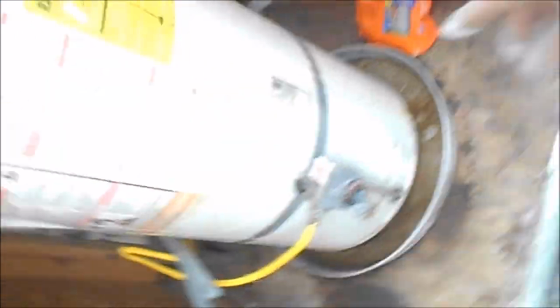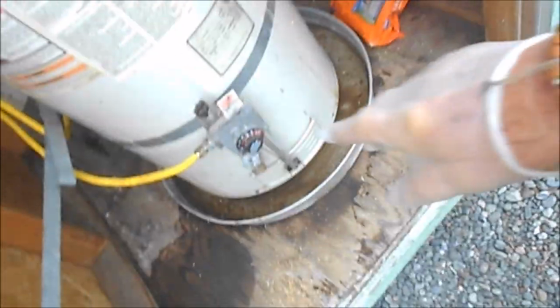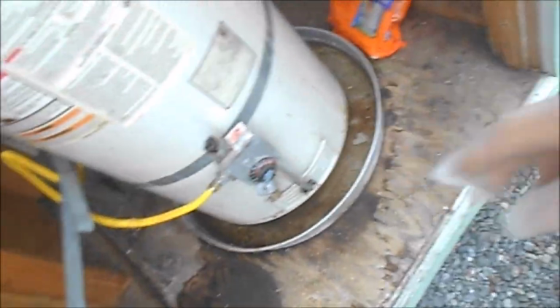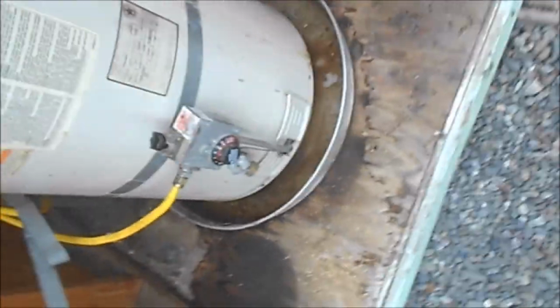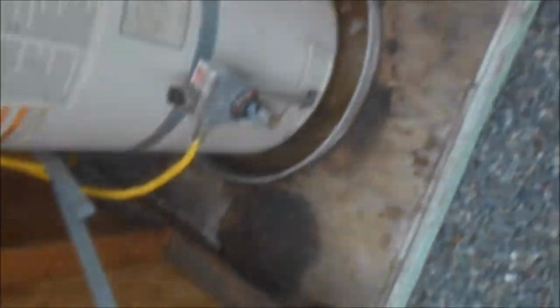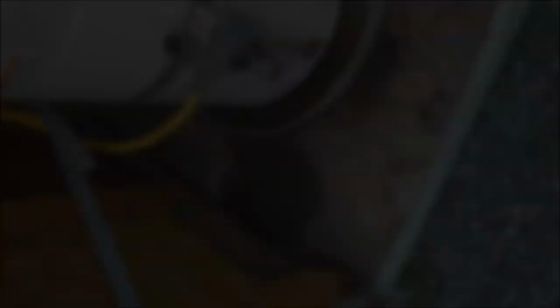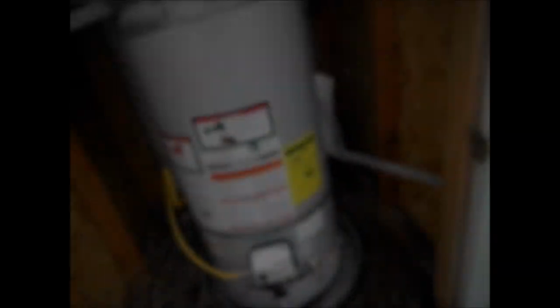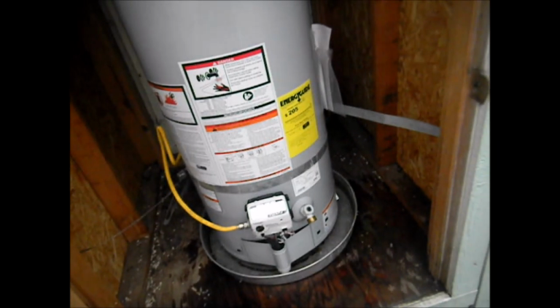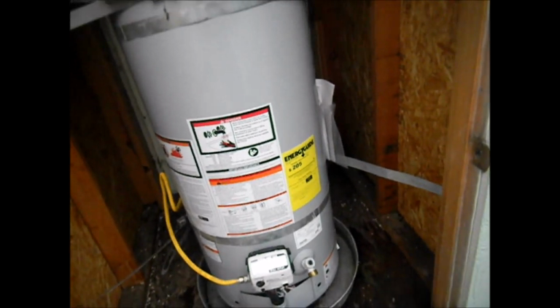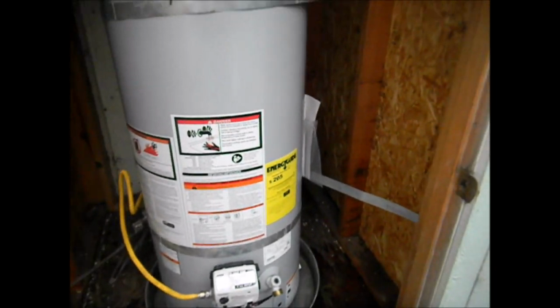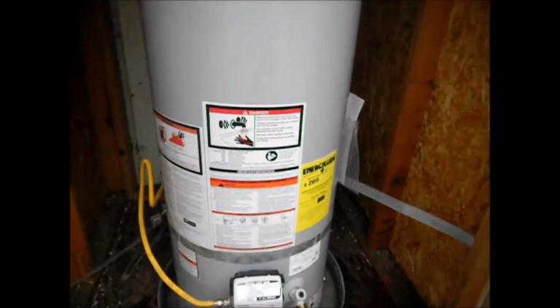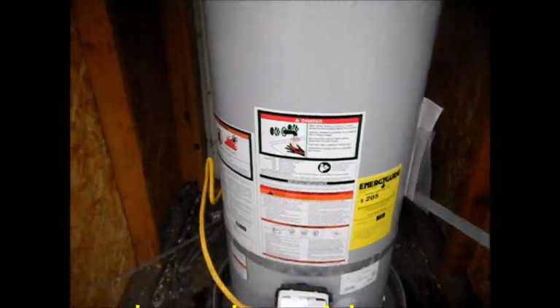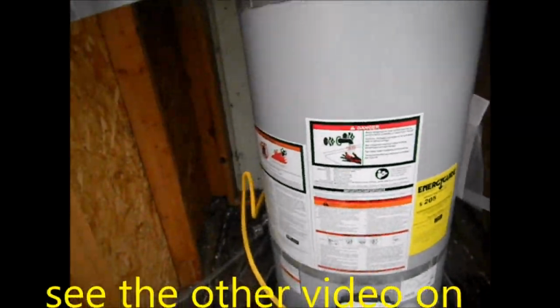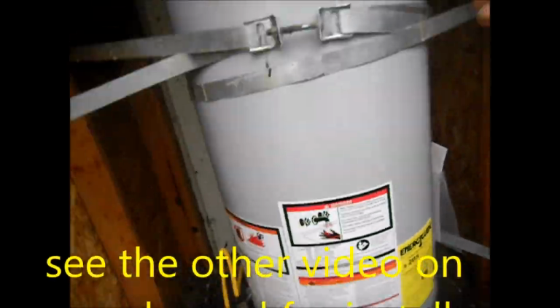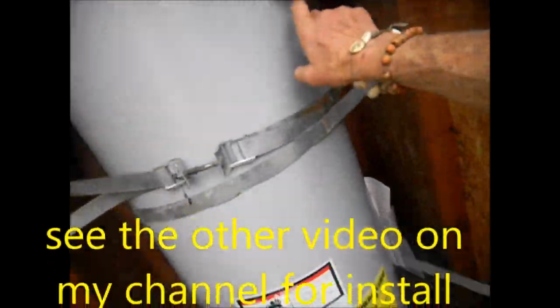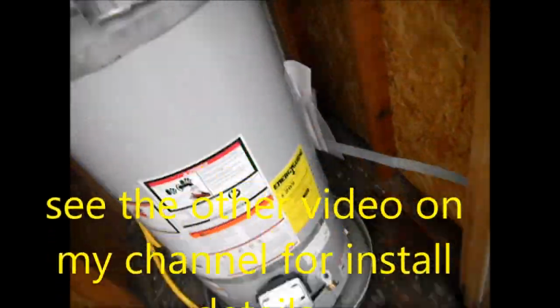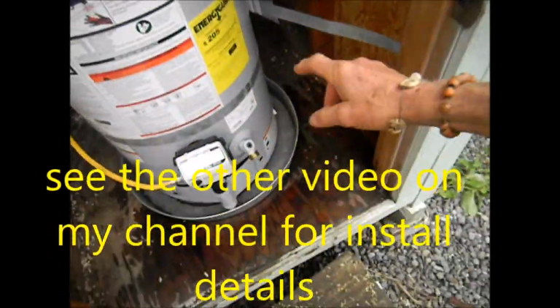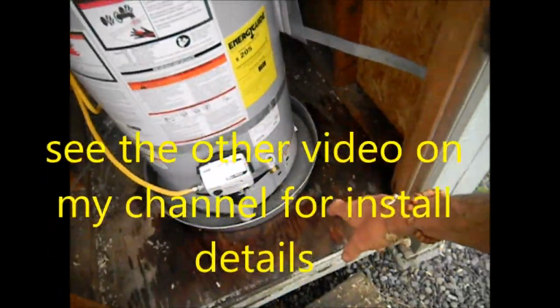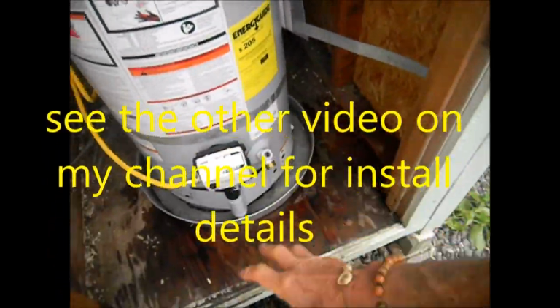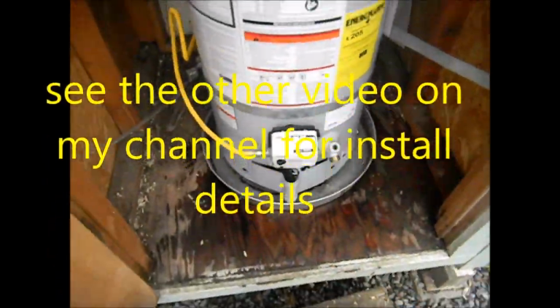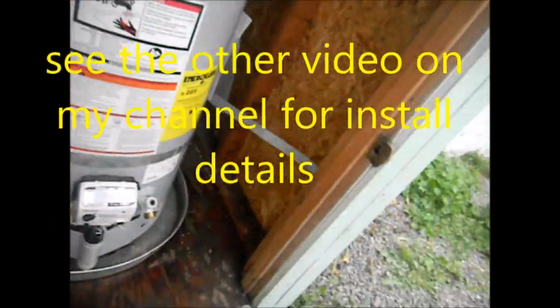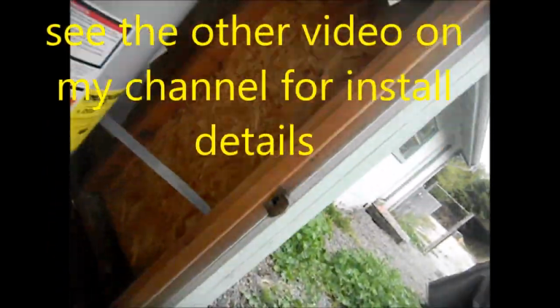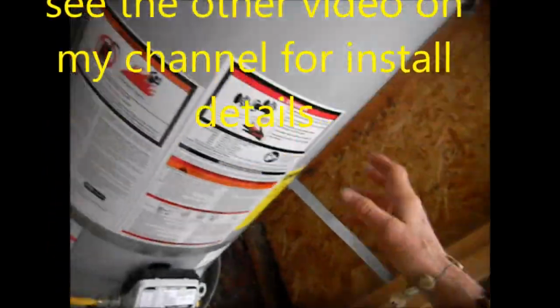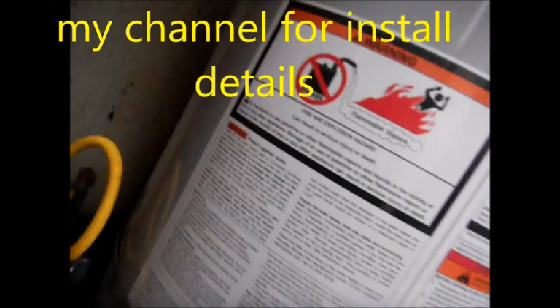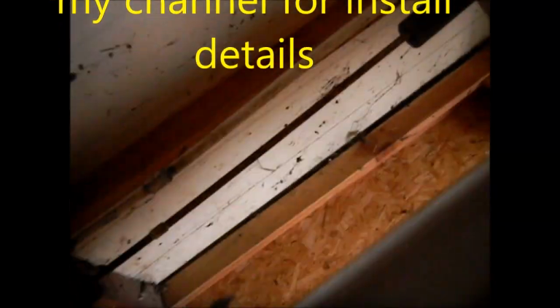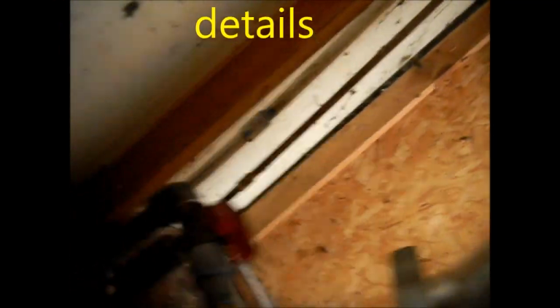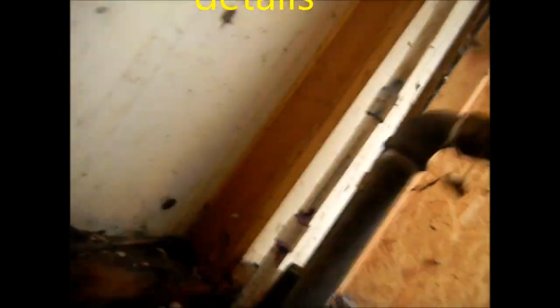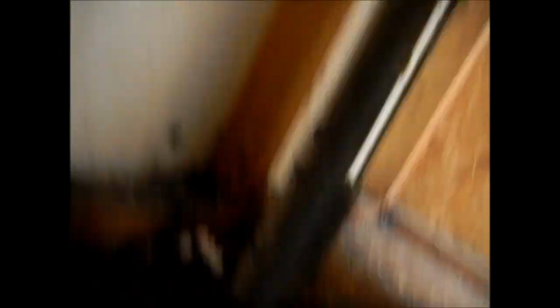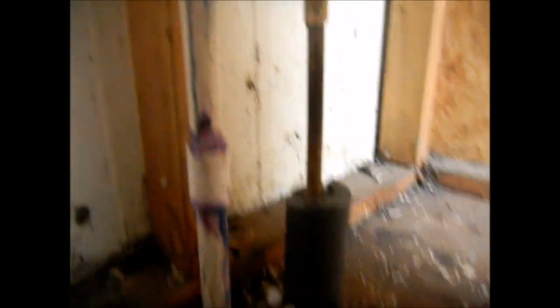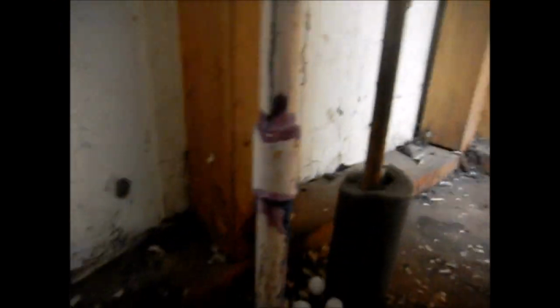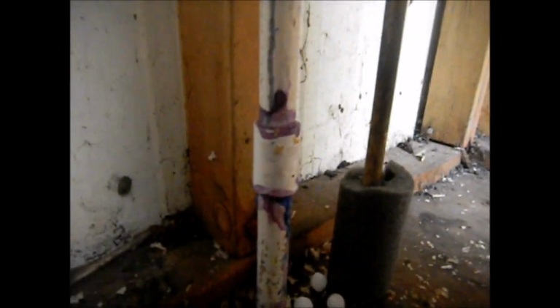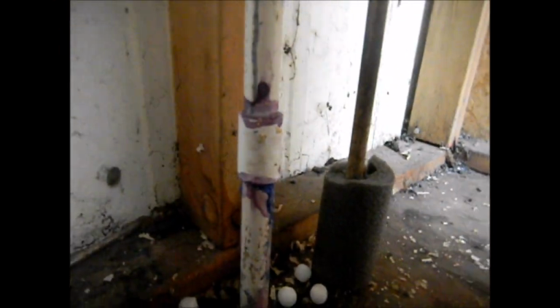First thing we do is get that hose and hook it on there. Okay, got it all in. I dropped a little water because of the pressure relief valve spilling, but at this point this seam right here looks good.